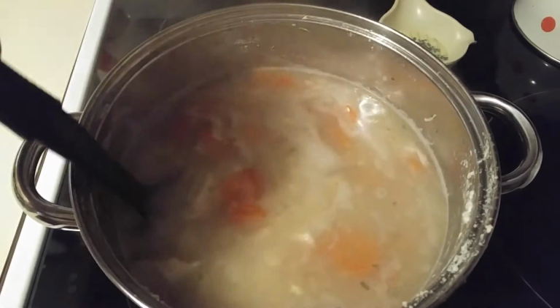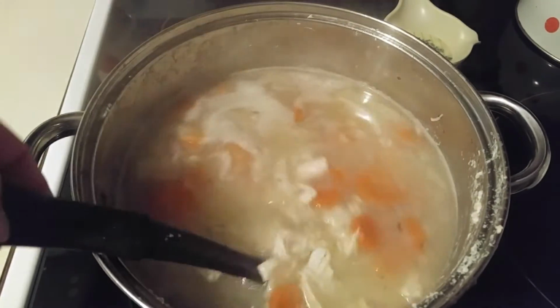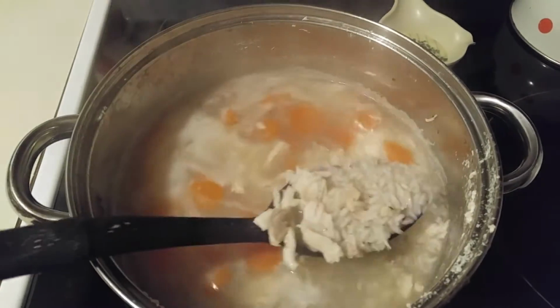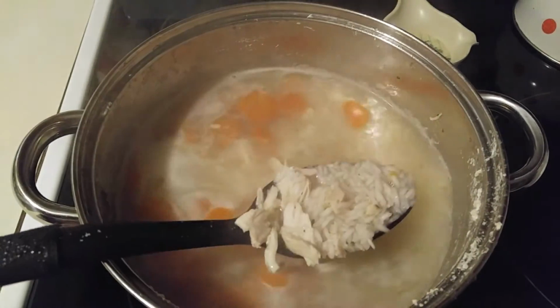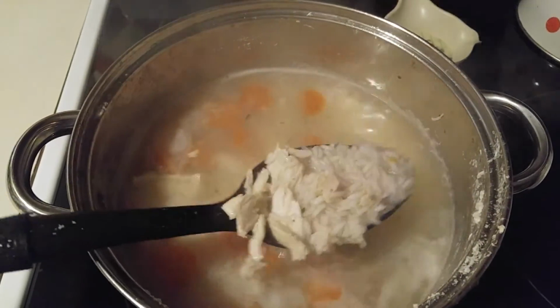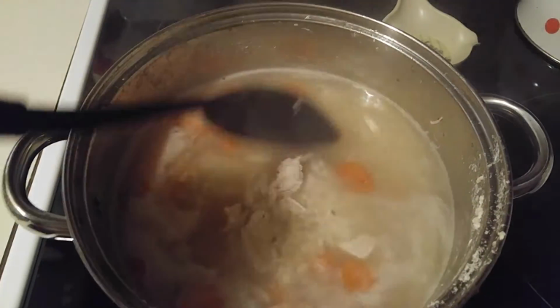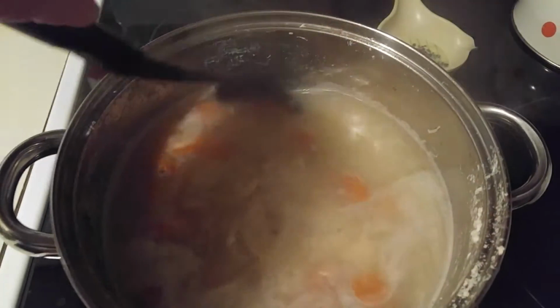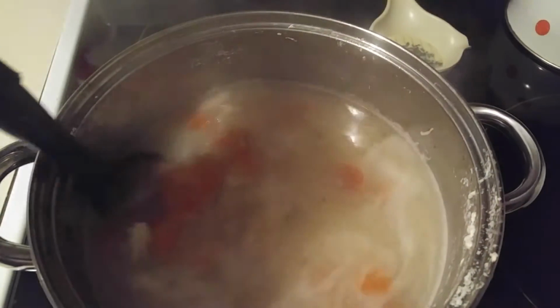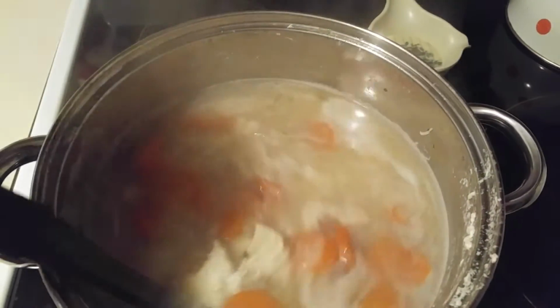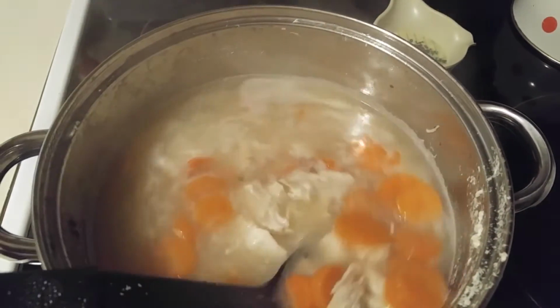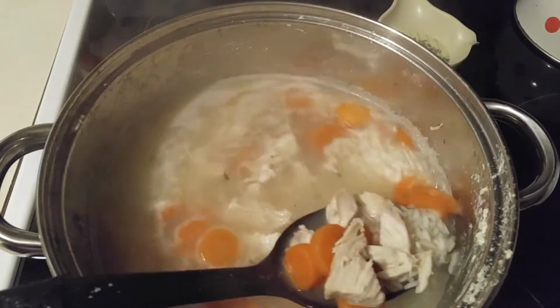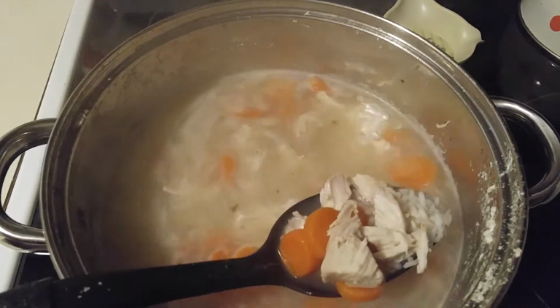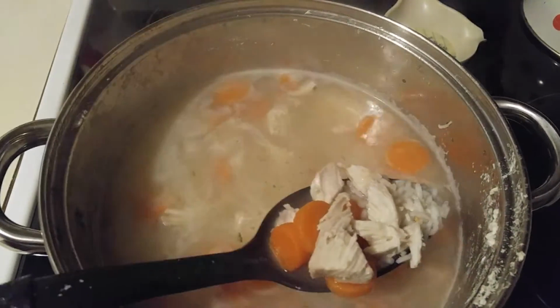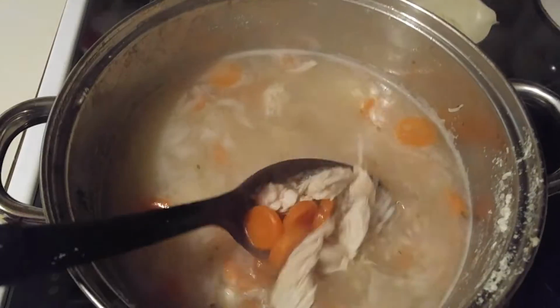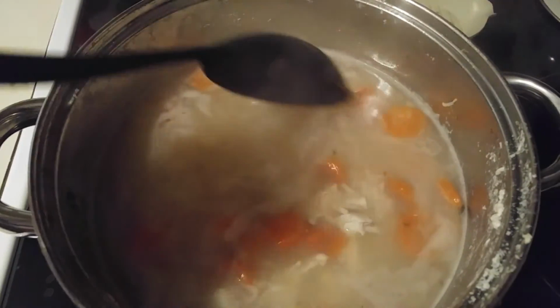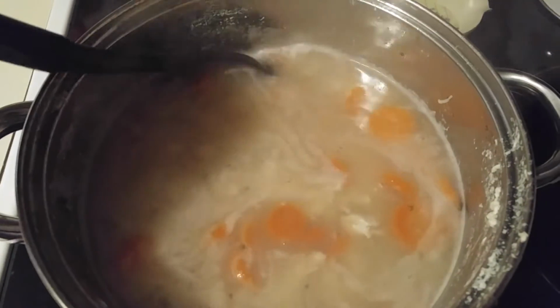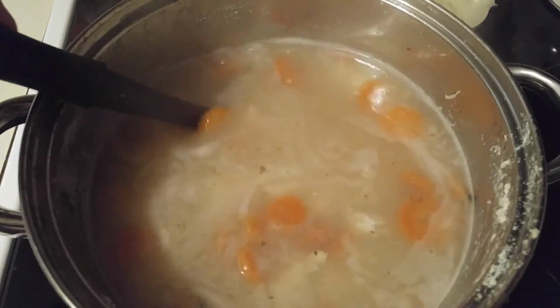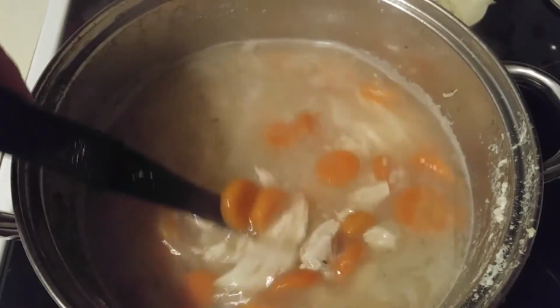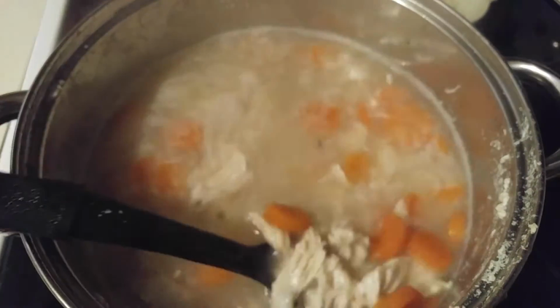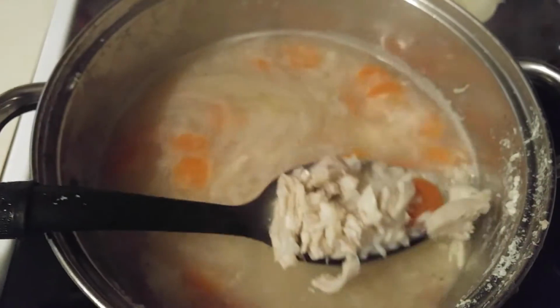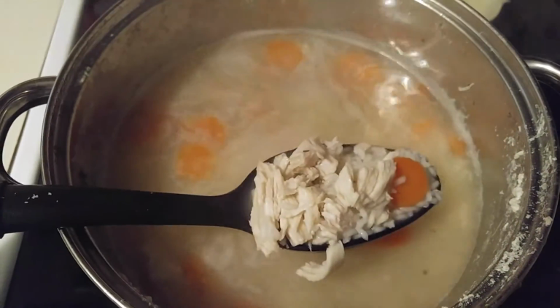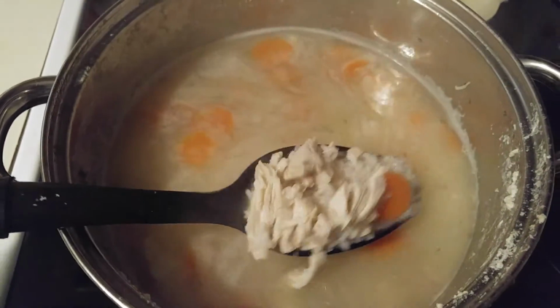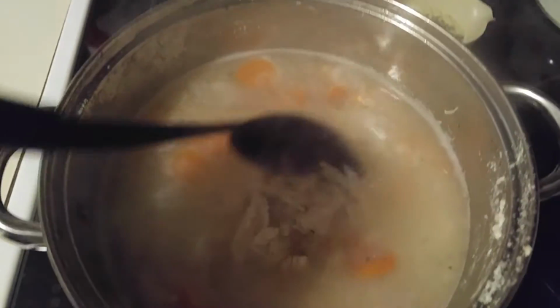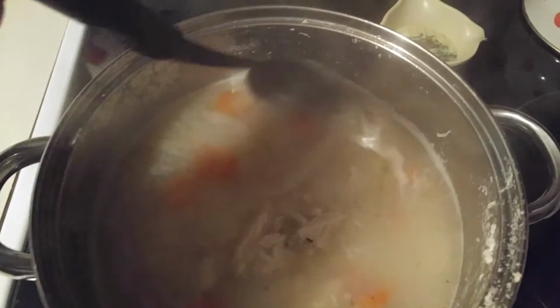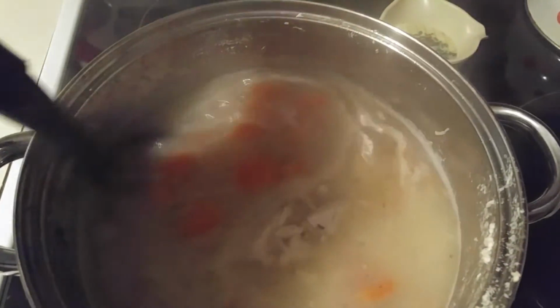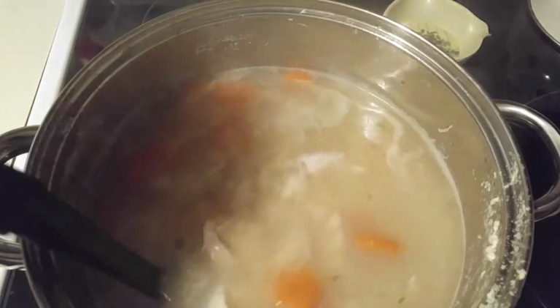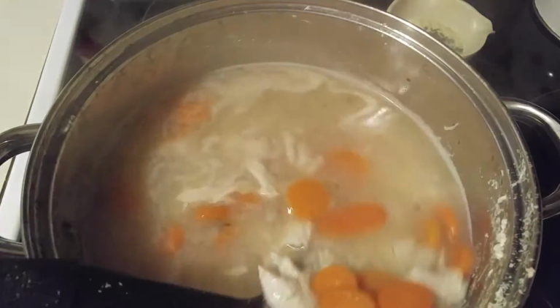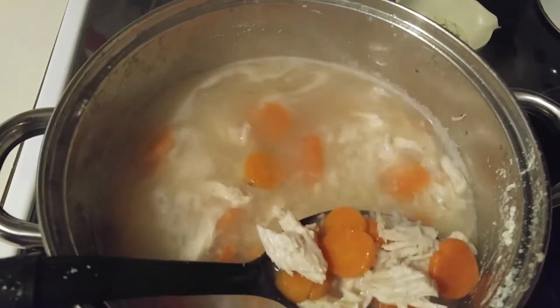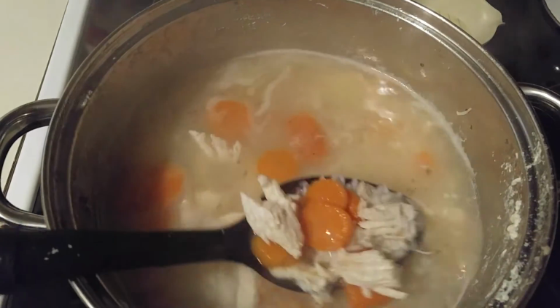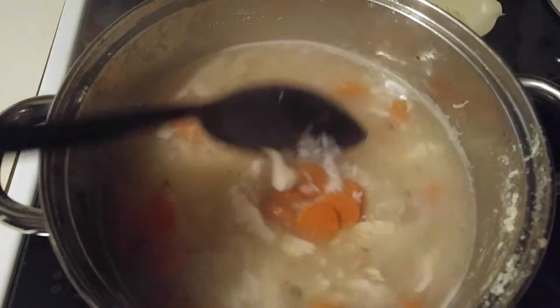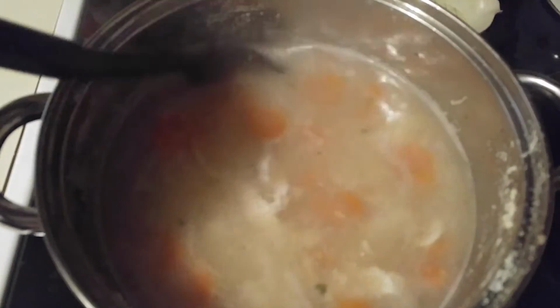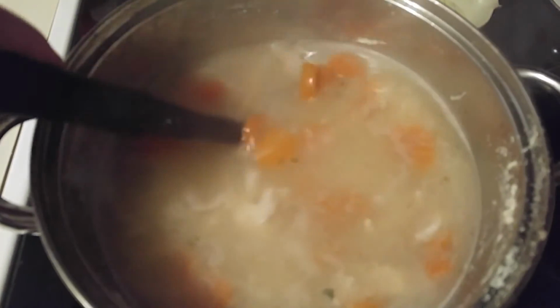Sorry, my phone's fogging up. I love homemade chicken and rice soup. And I didn't have celery, so I used celery salt.